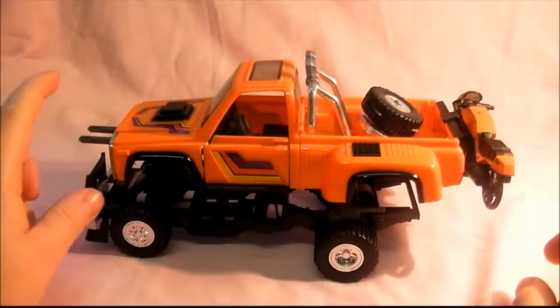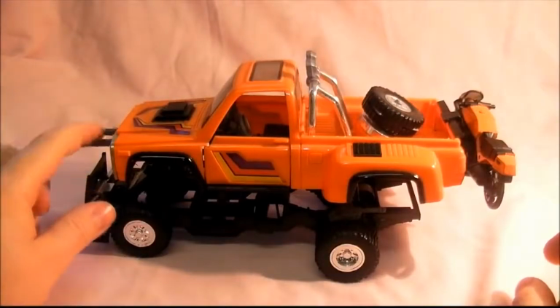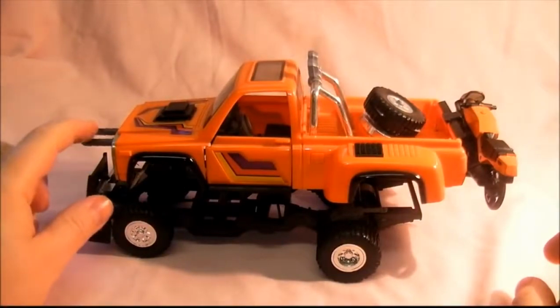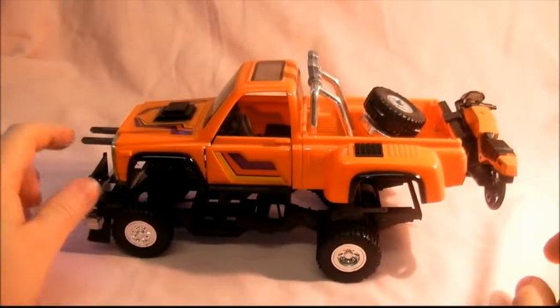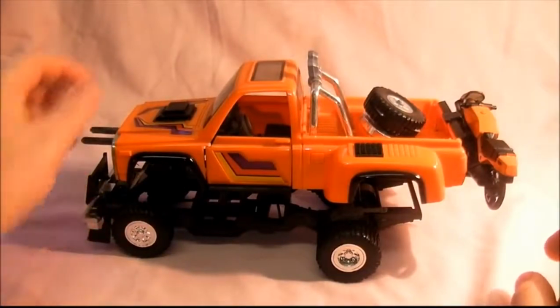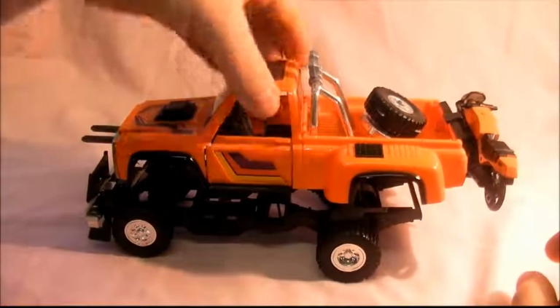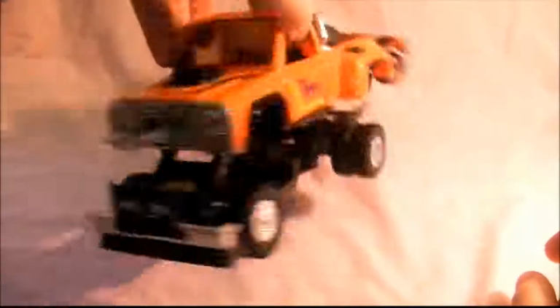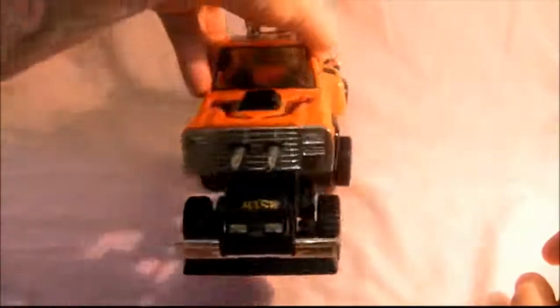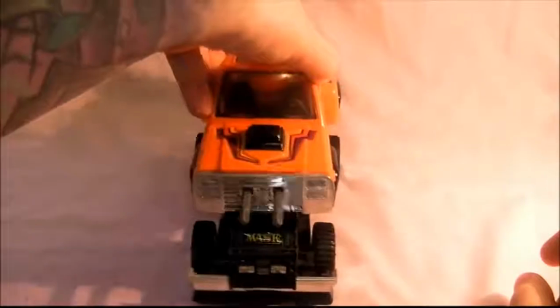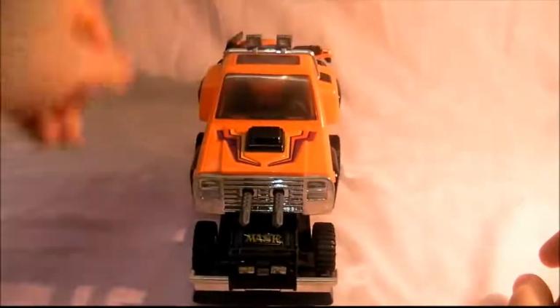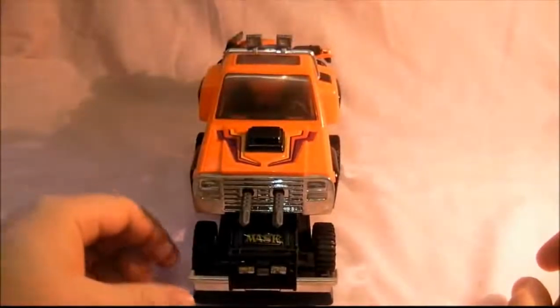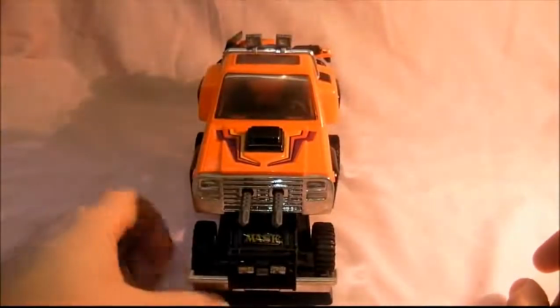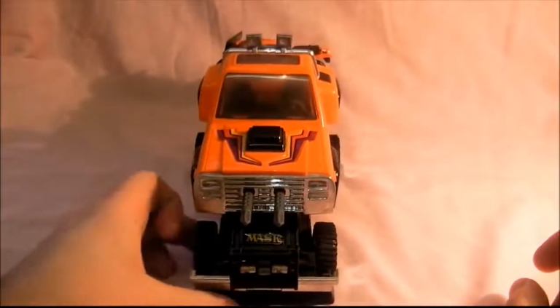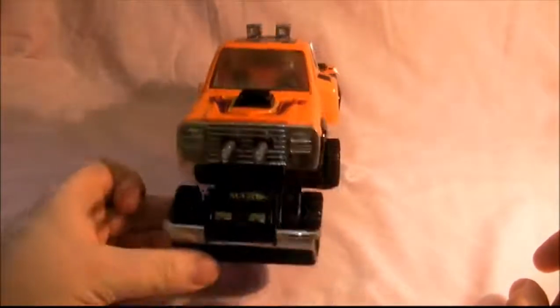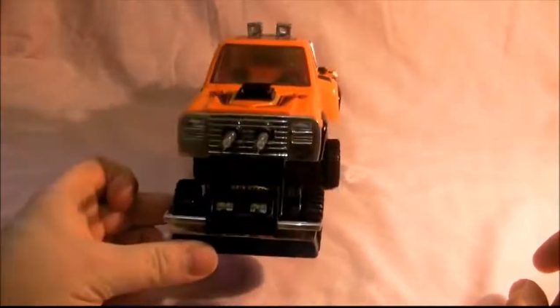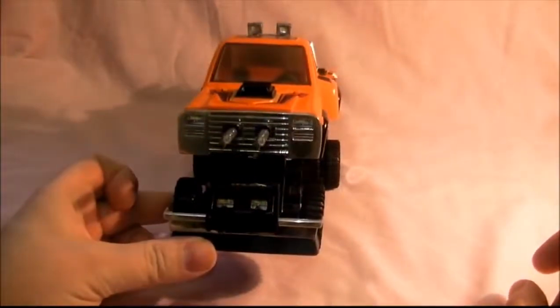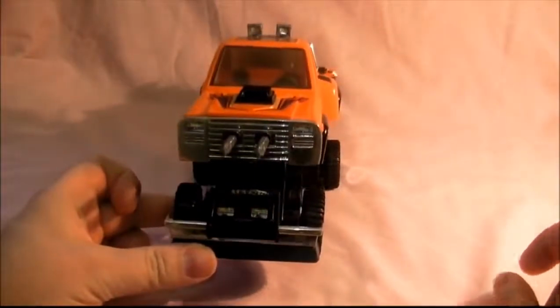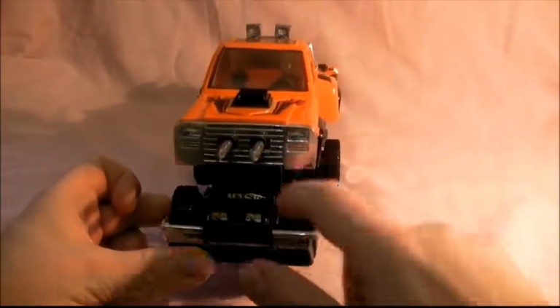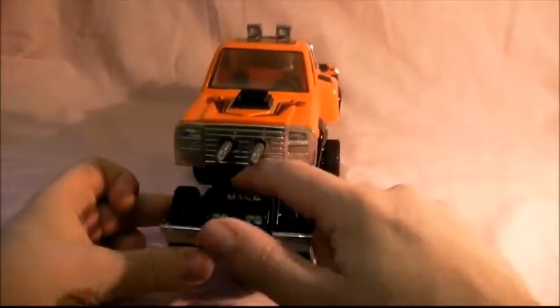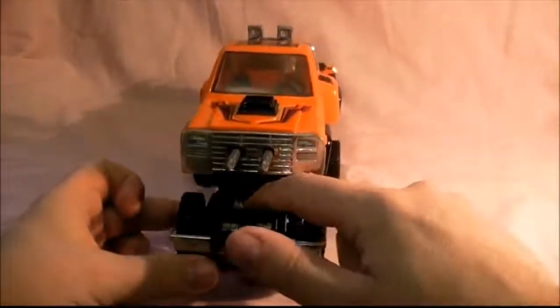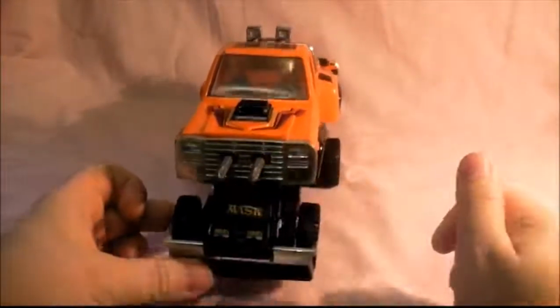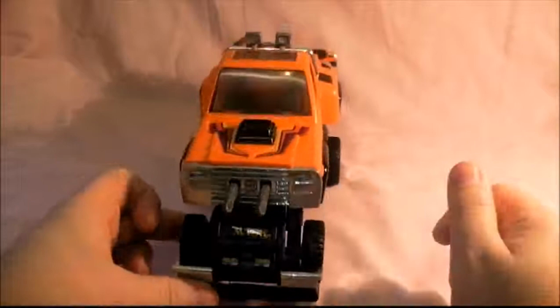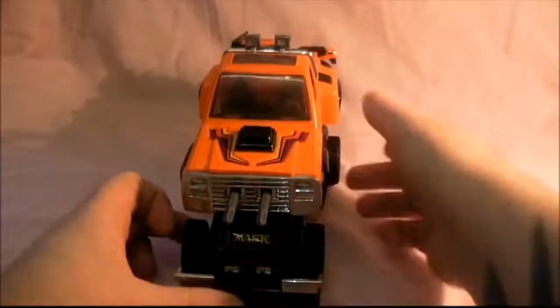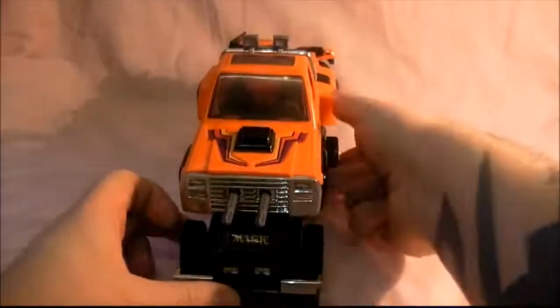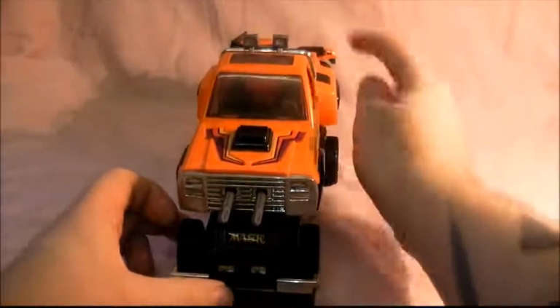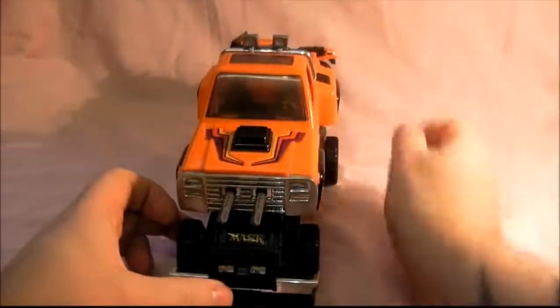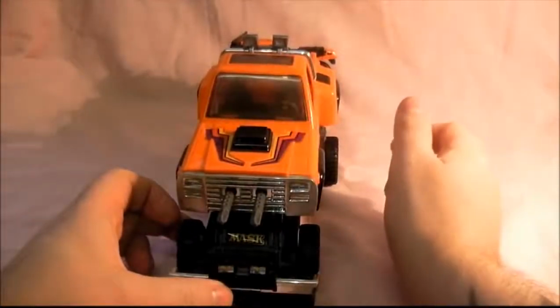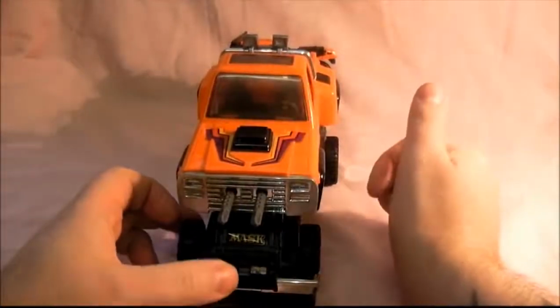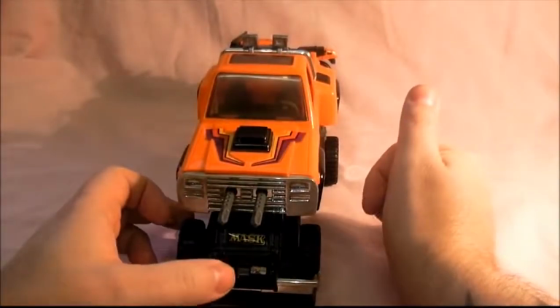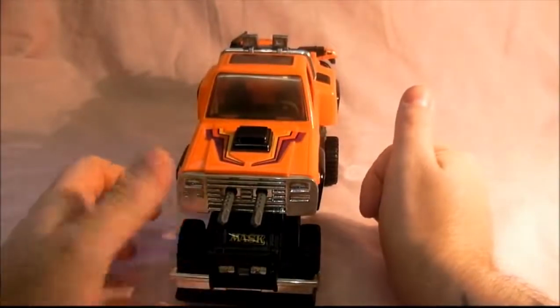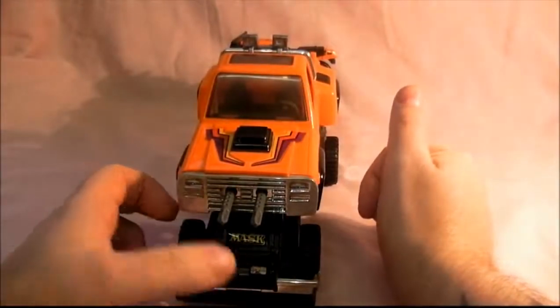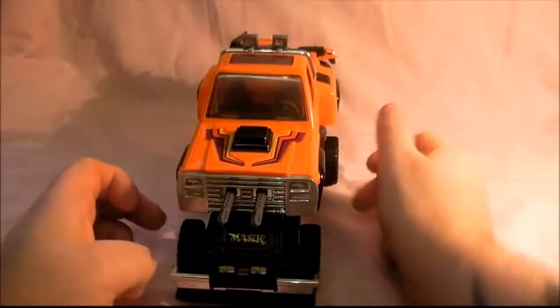And the lasers come out the front of it — there you go, very cool. You can stick the mask on it. I think they were hitting the headlights — one of them was, it's either those or those.